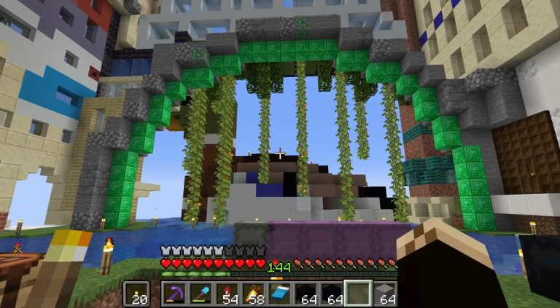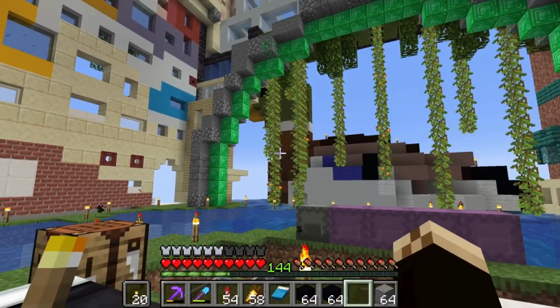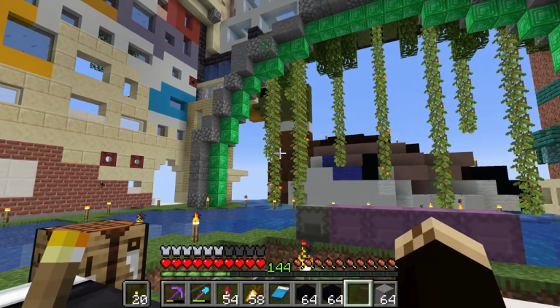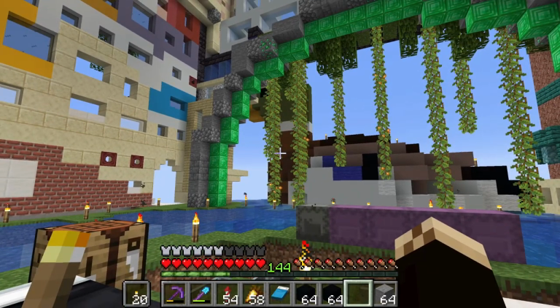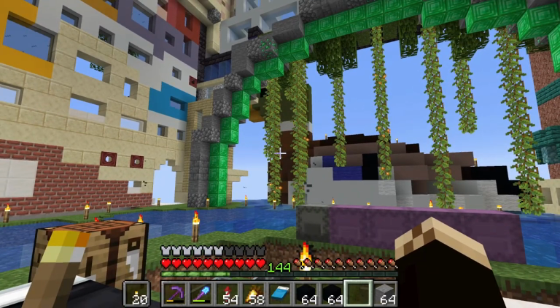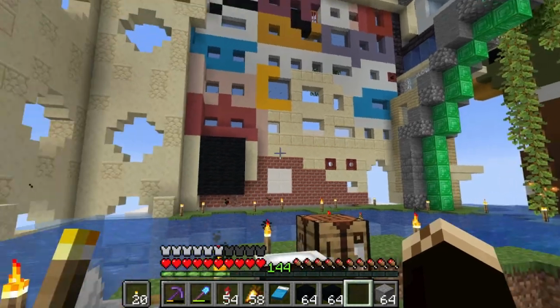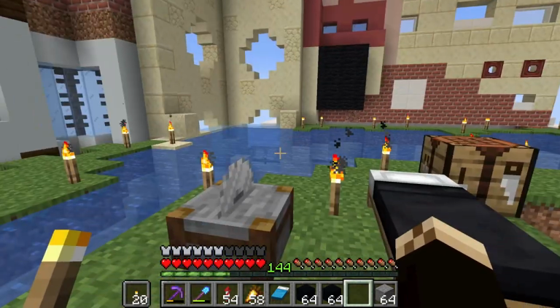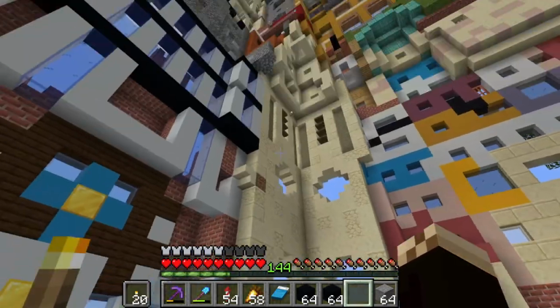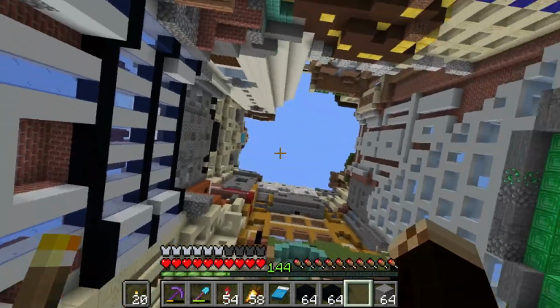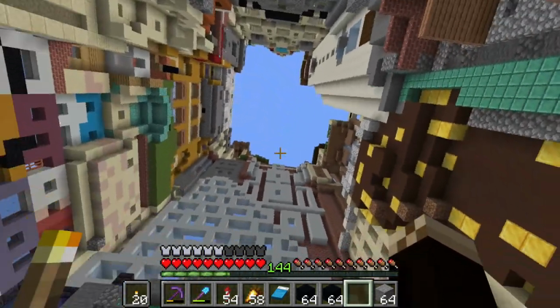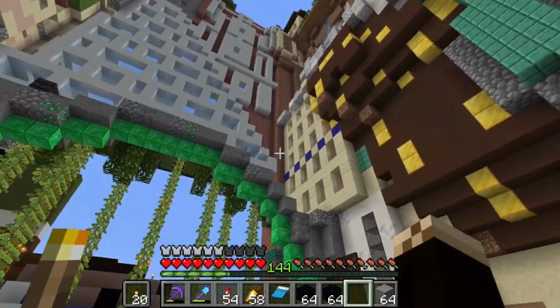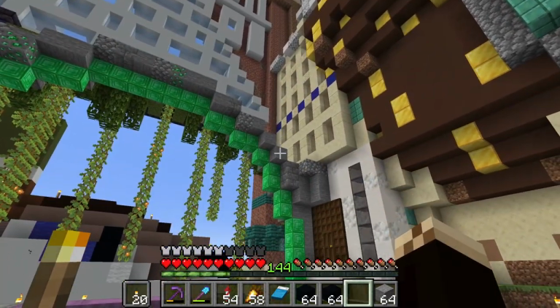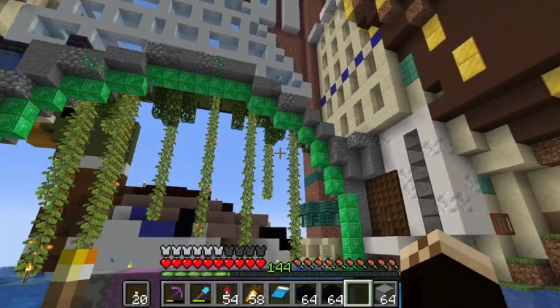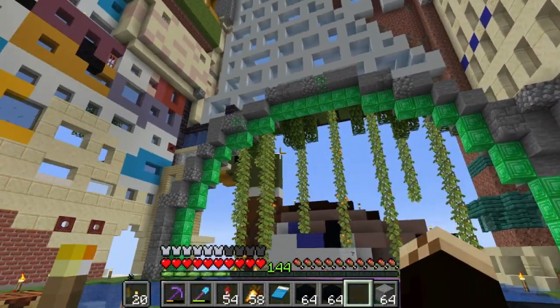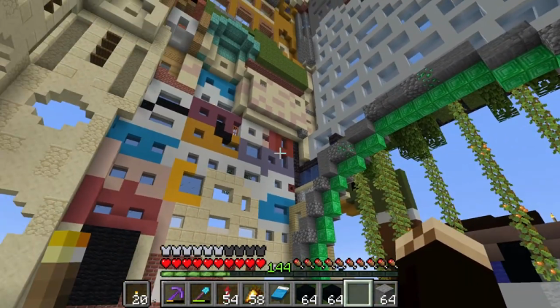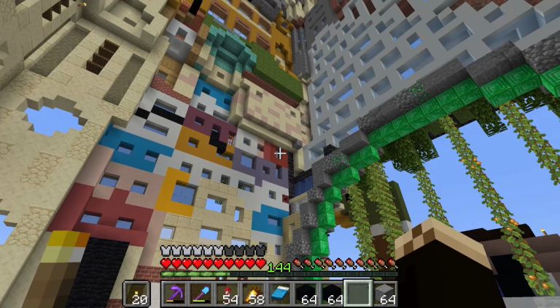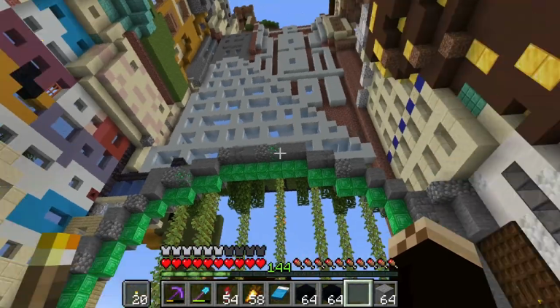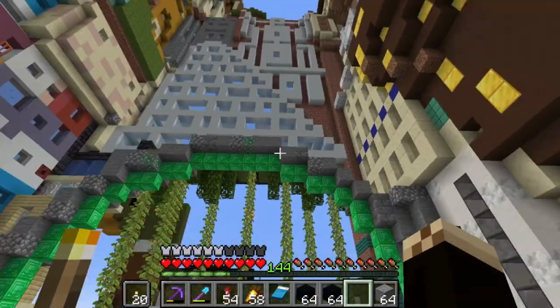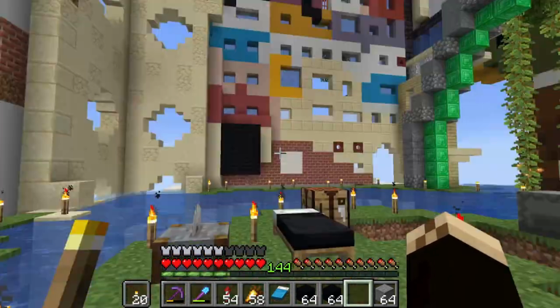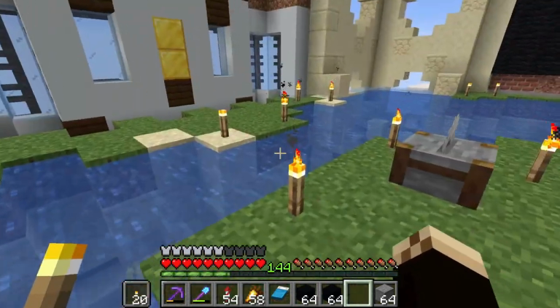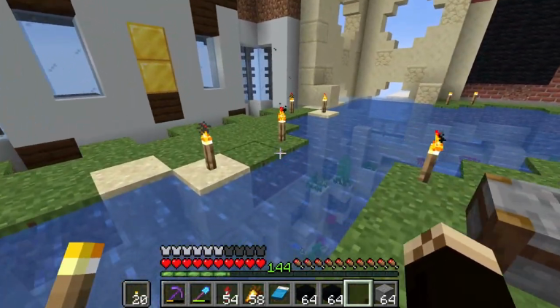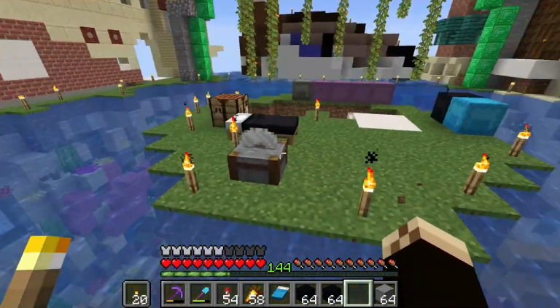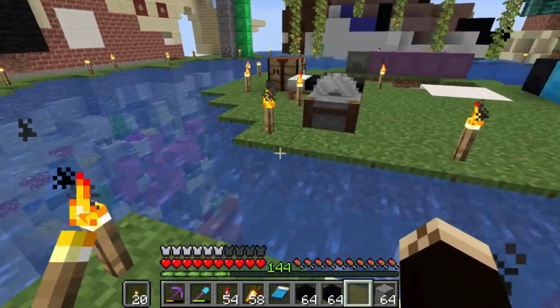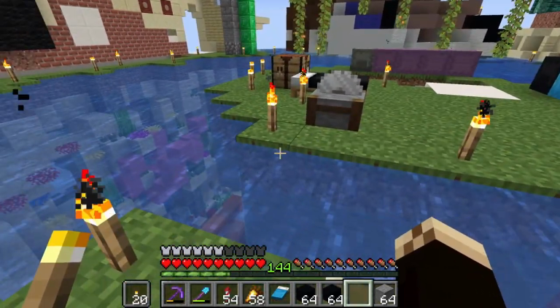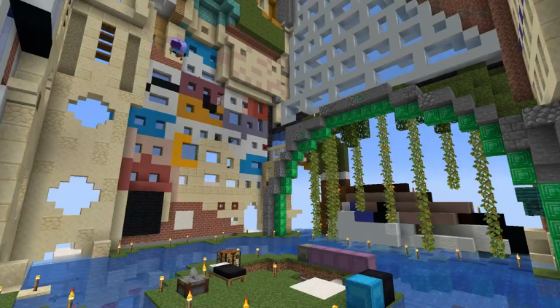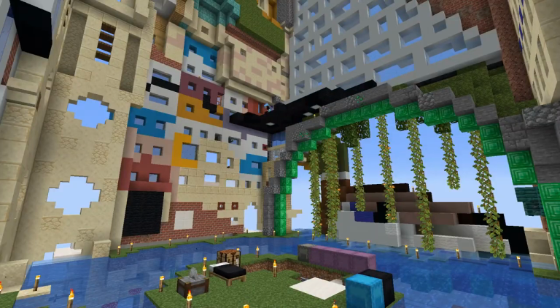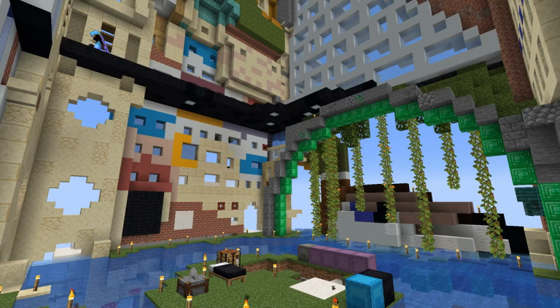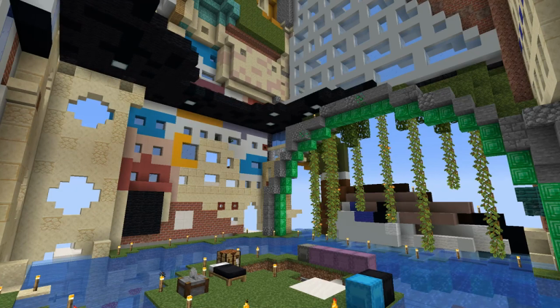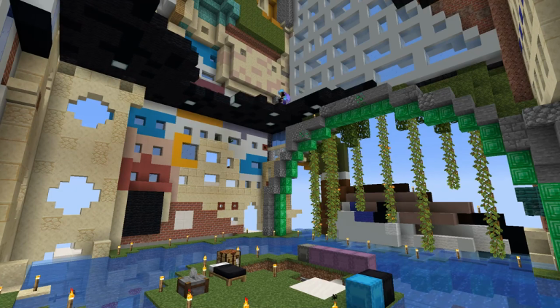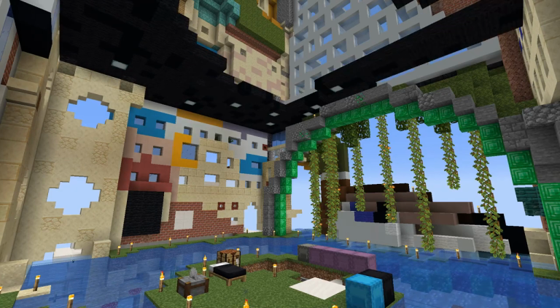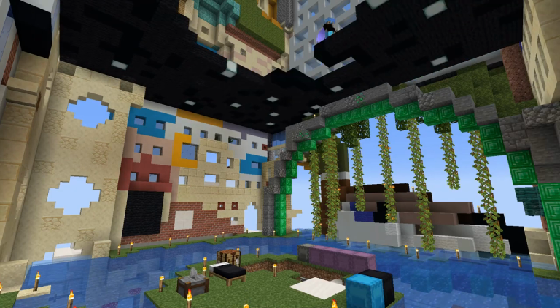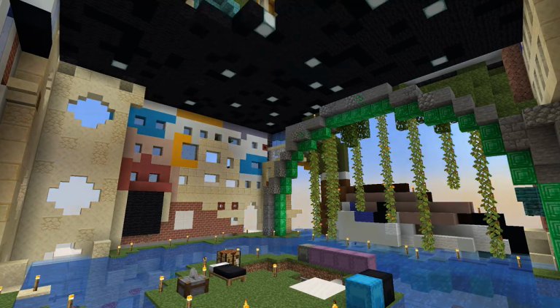Now that the exterior is done I can continue on the interior. We have a lot of space and the first thing I want to do is add a ceiling so that the lake doesn't freeze over again. The ceiling is a simple black ceiling with some lights.